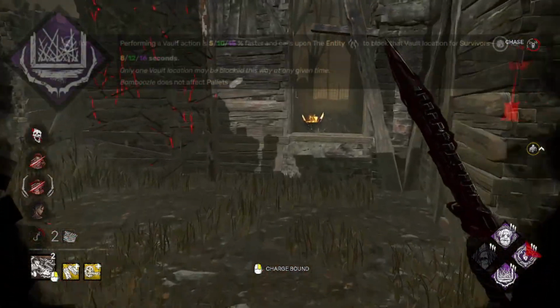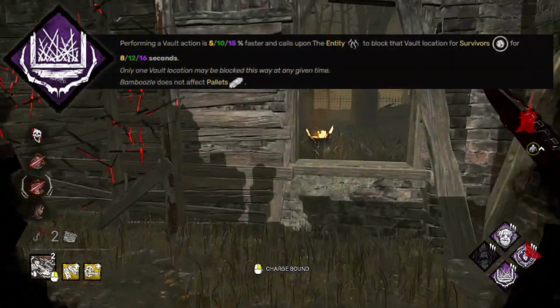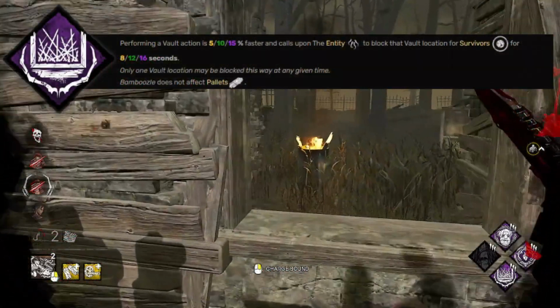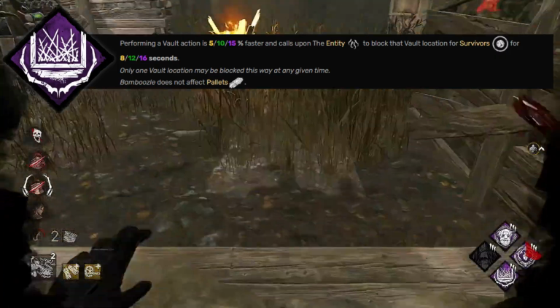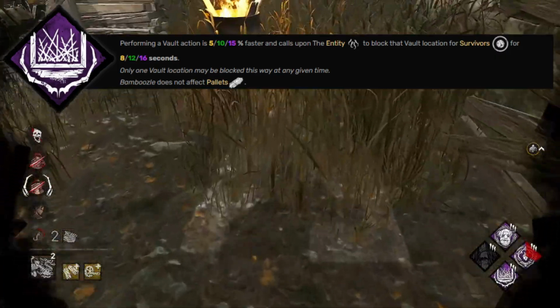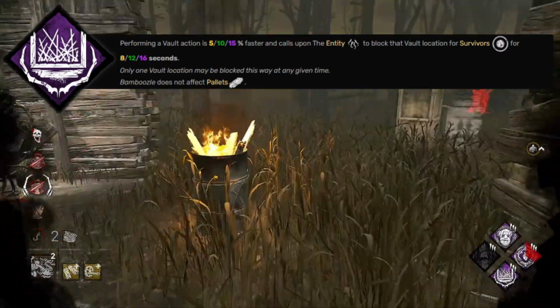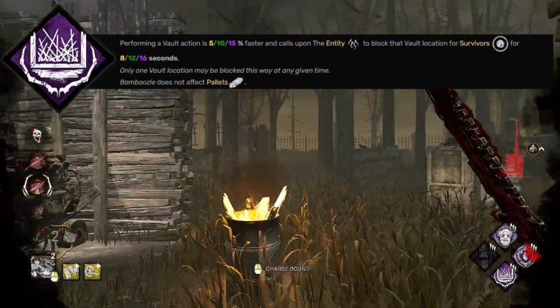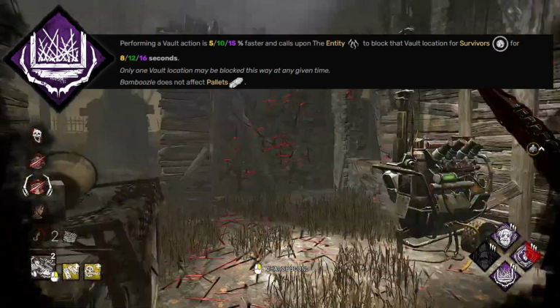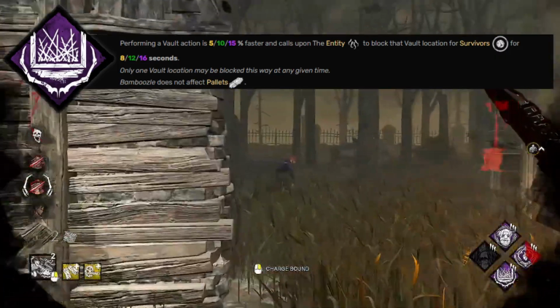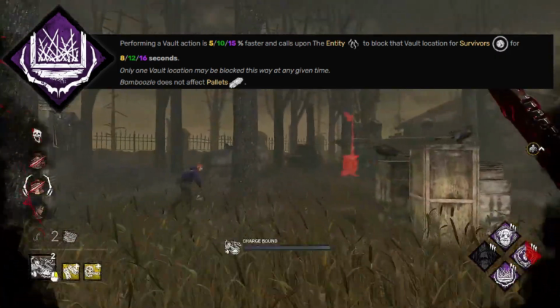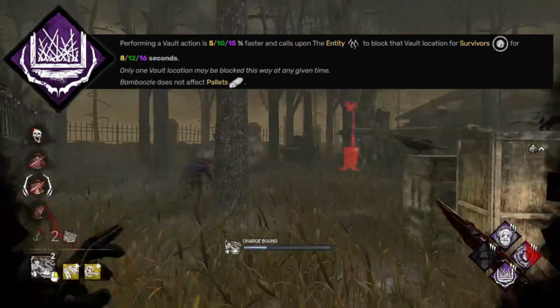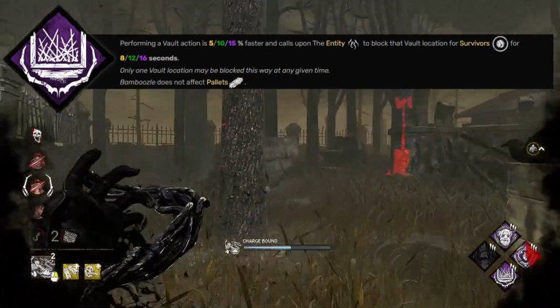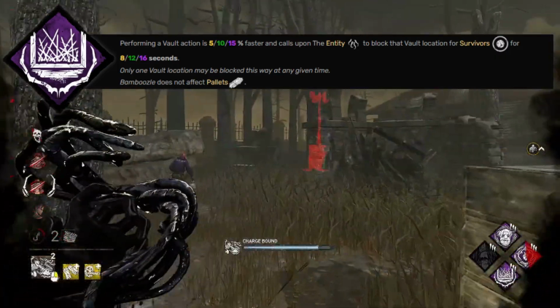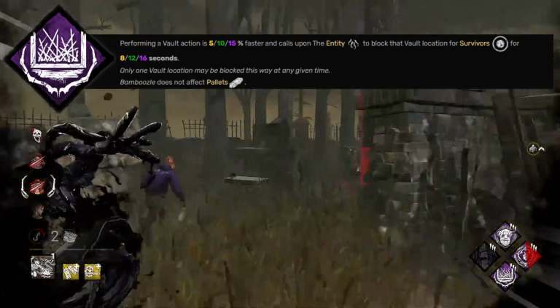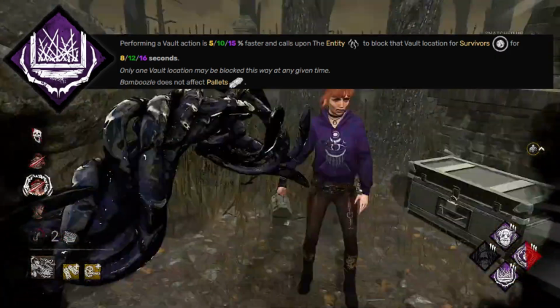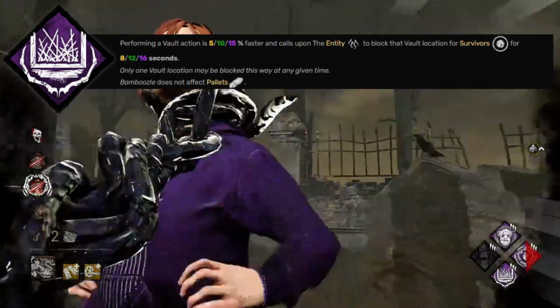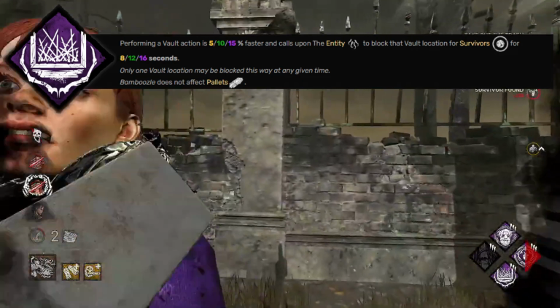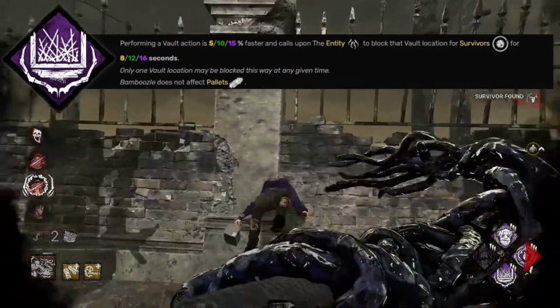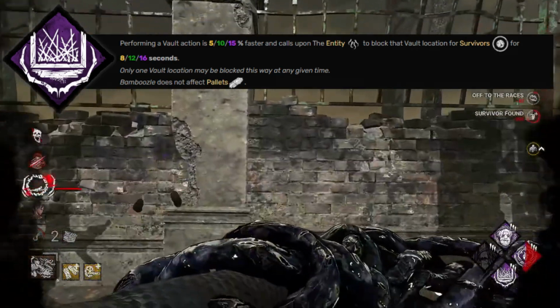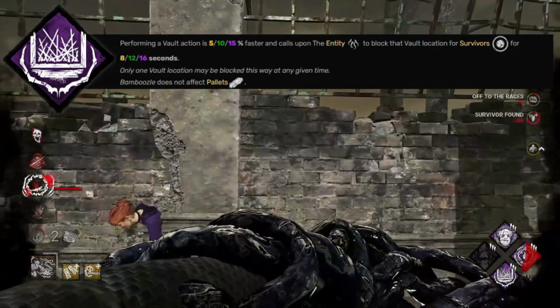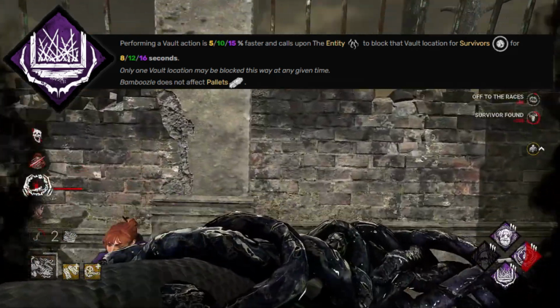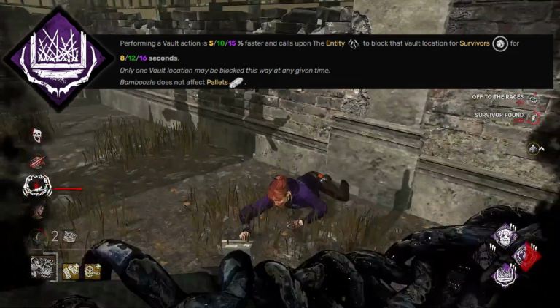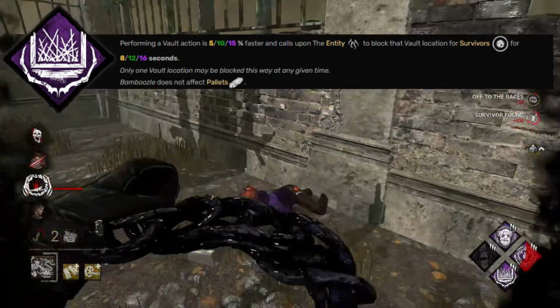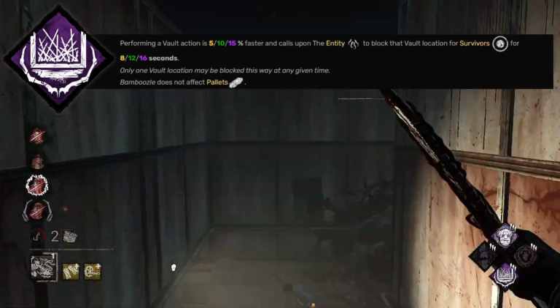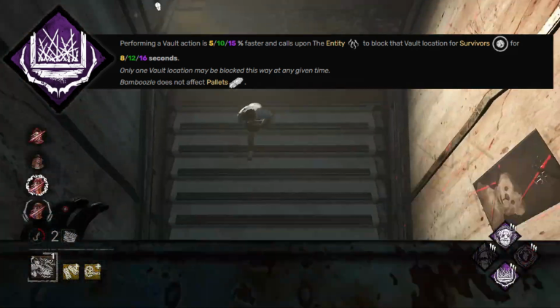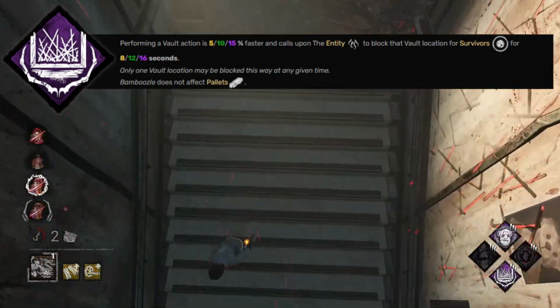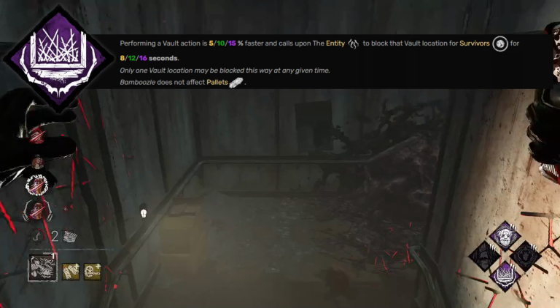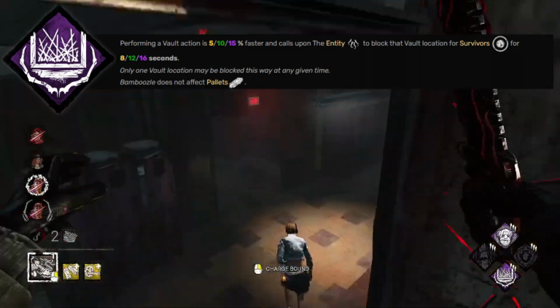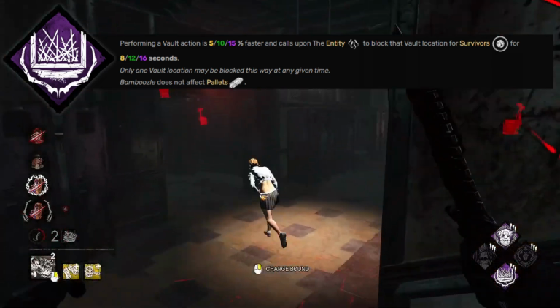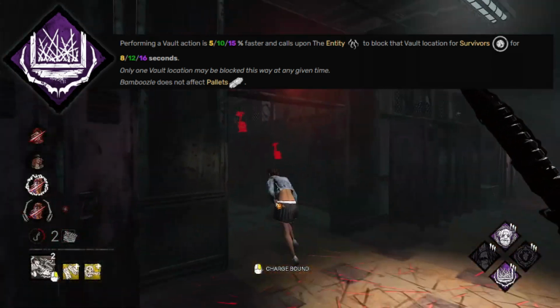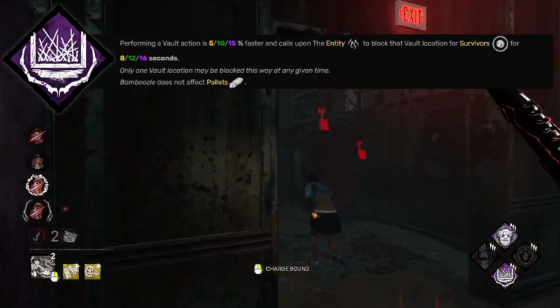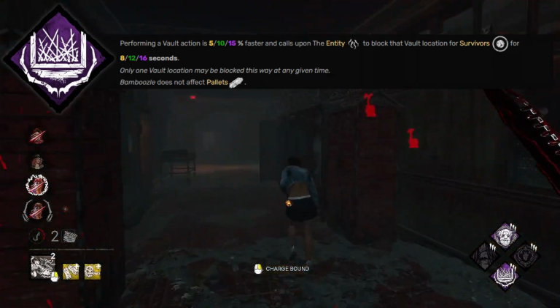To play this build, make sure you vault TL walls and jungle gyms. It will also allow your Virulent Bound to vault slightly faster while blocking the window. Overall, Bamboozle can completely block off entire areas for the survivors, and if you incorporate the playstyle mentioned later, you will find success.